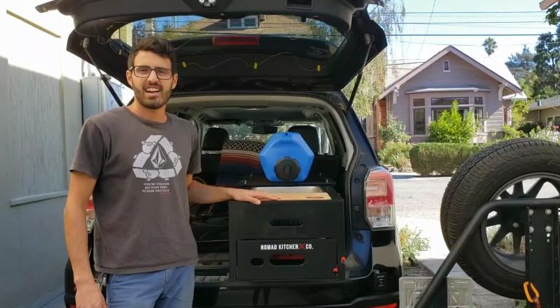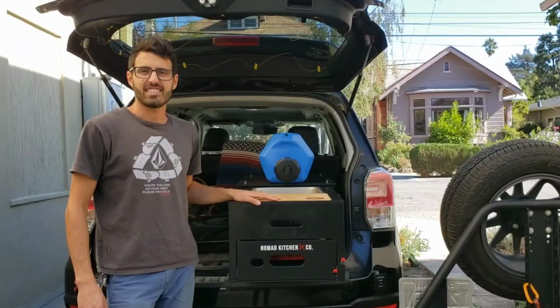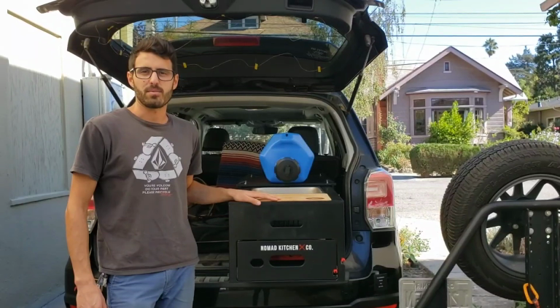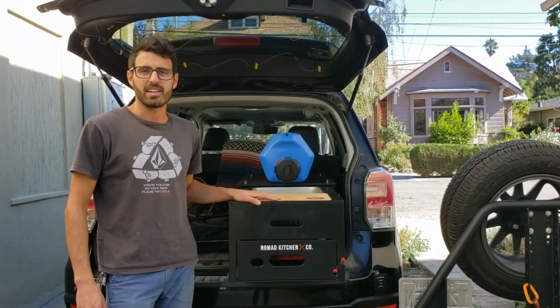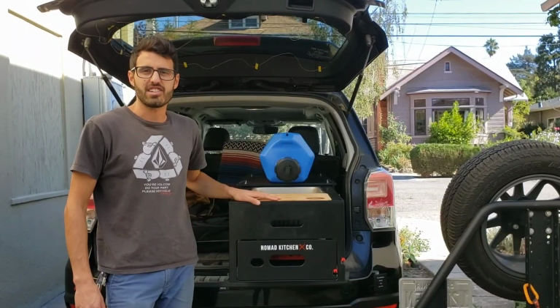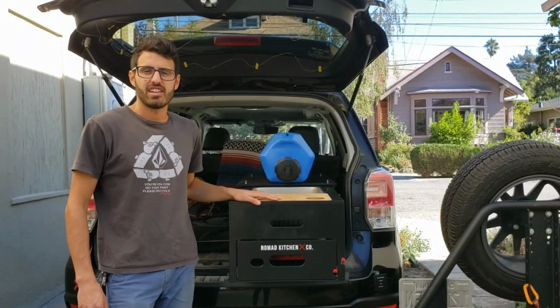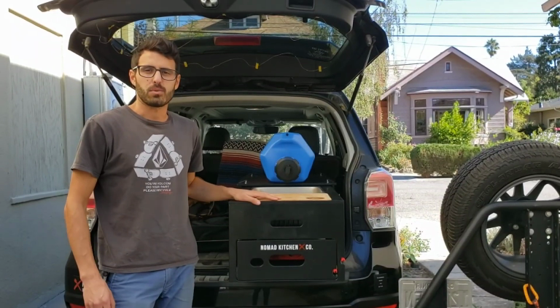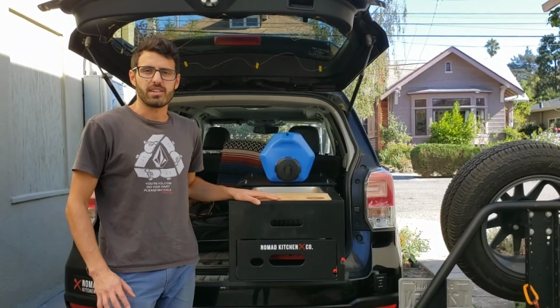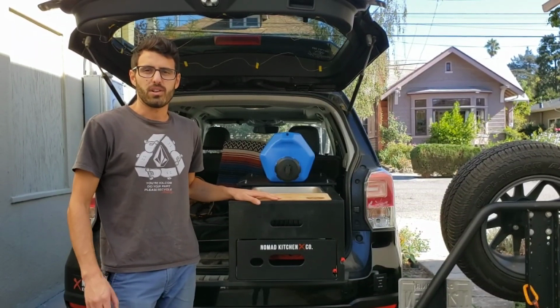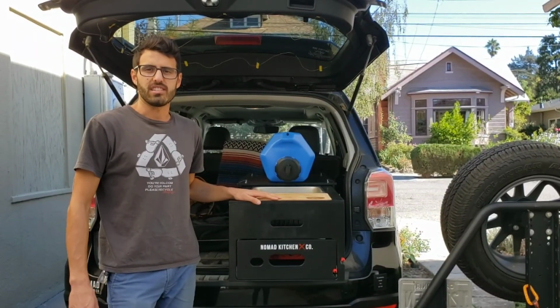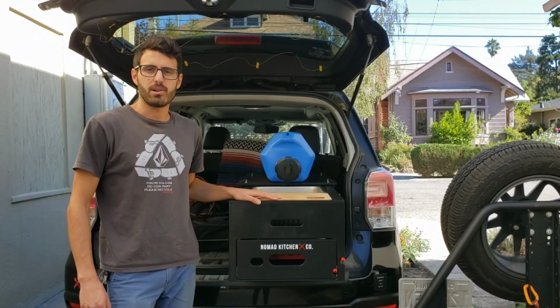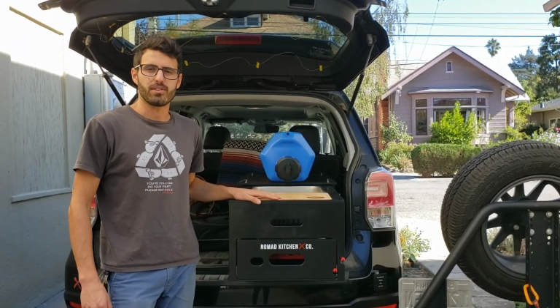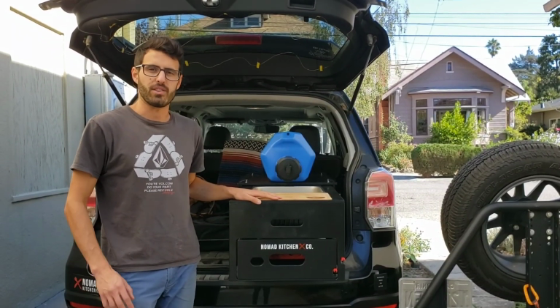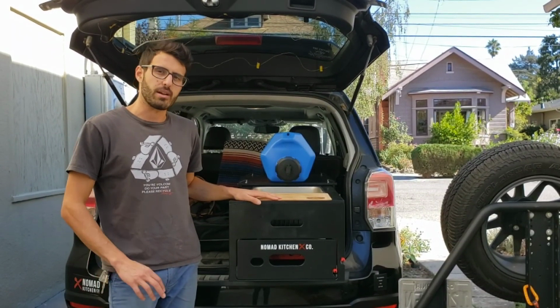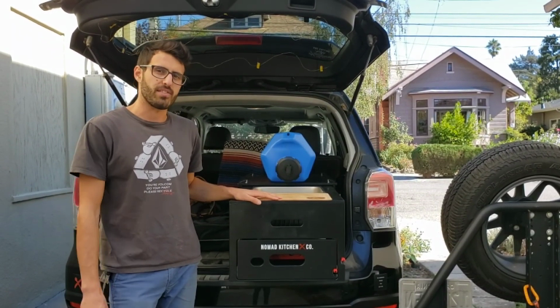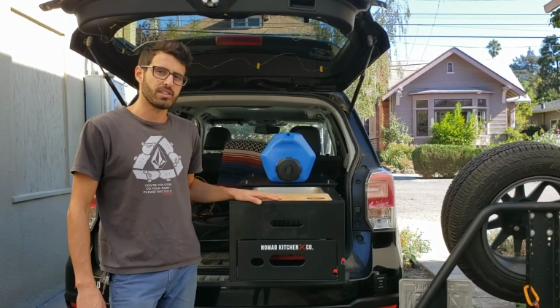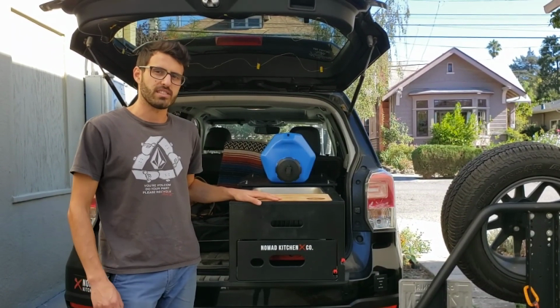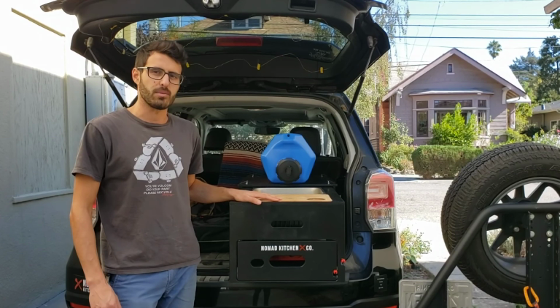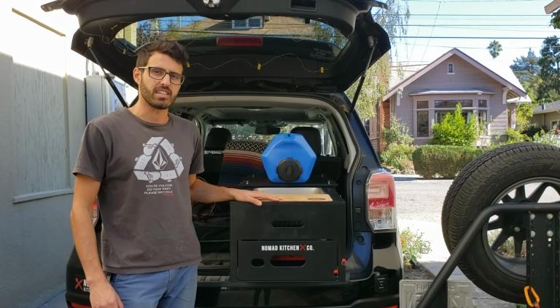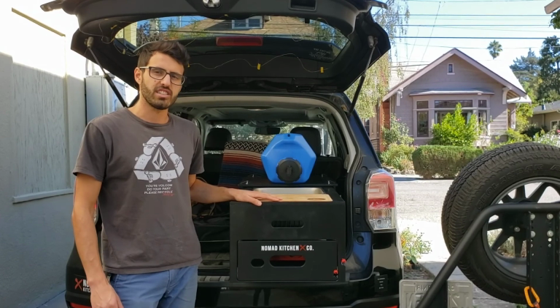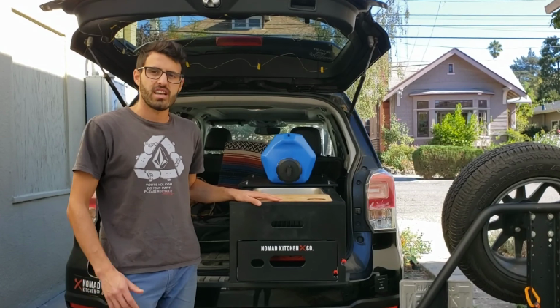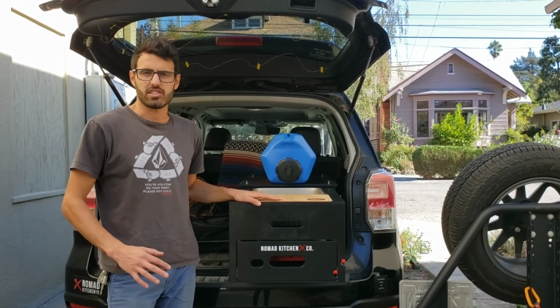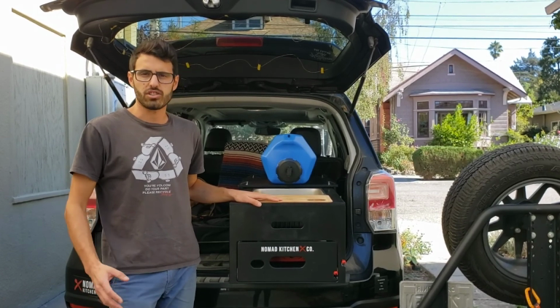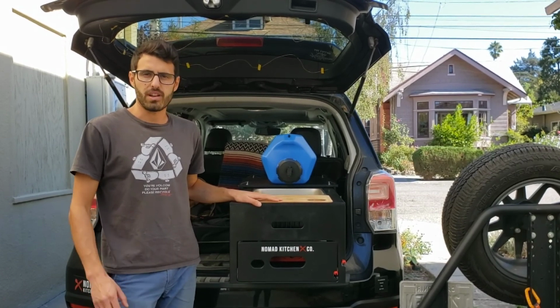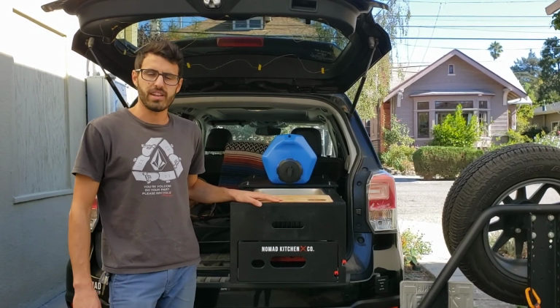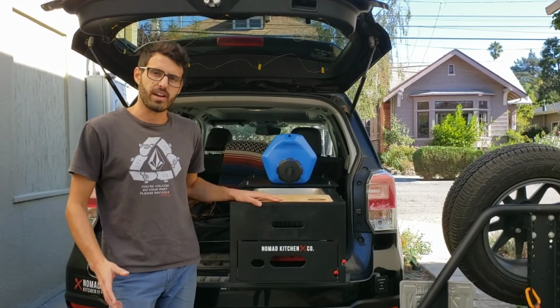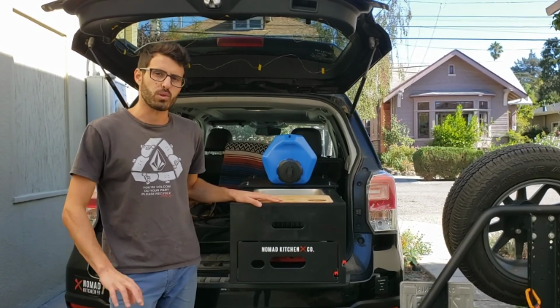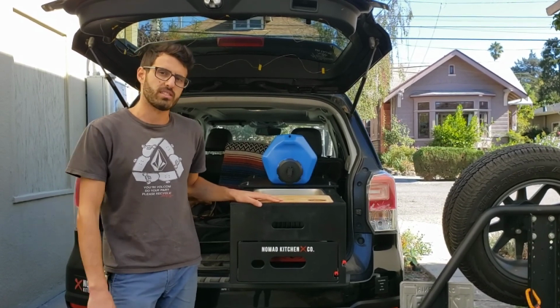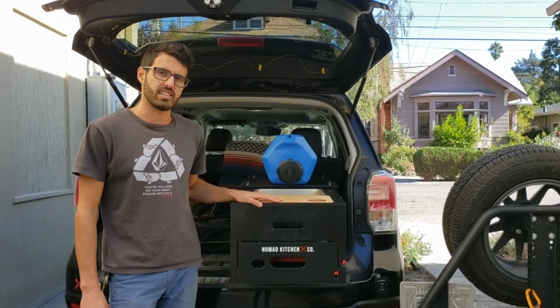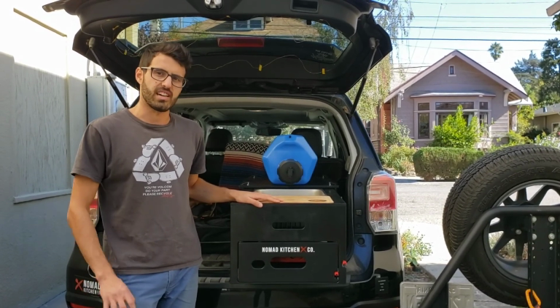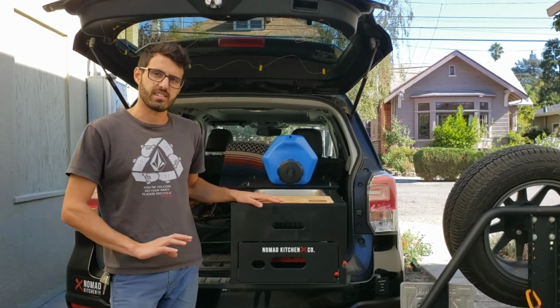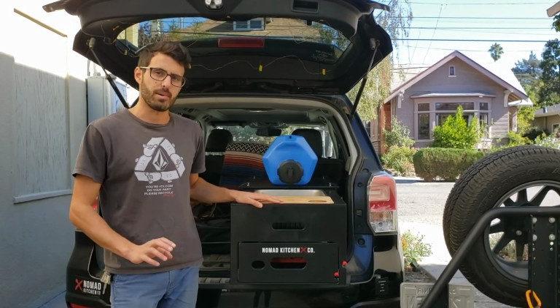Hi, it's Sam from Nomad Kitchen. Just wanted to give you all a demo for how the Camp Chef Everest fits in the Nomad Kitchen. It's the largest stove that'll fit, and we've had a few requests to see a demo.